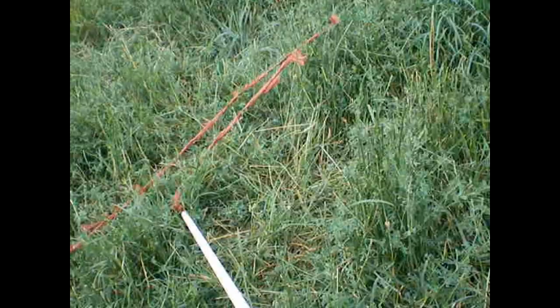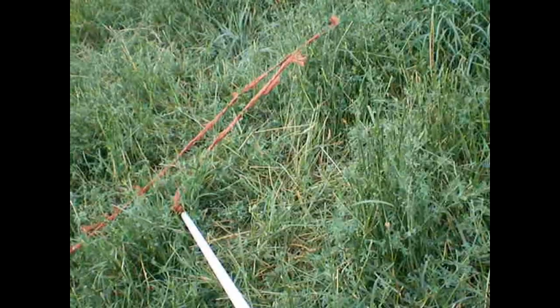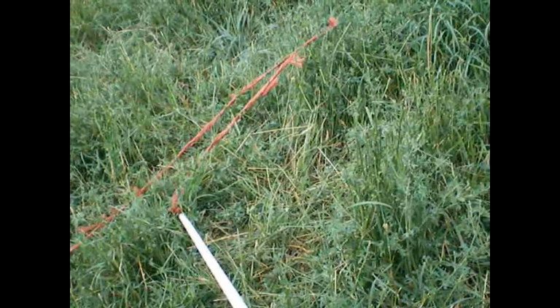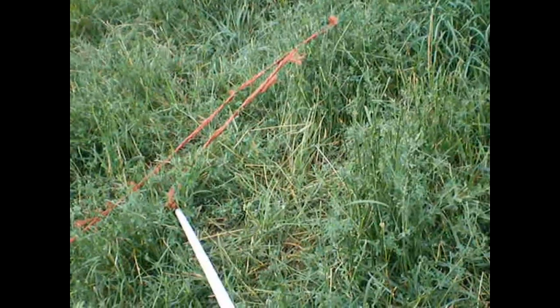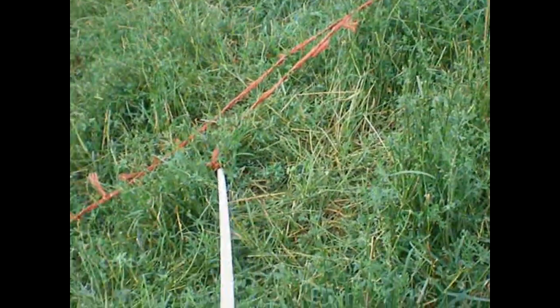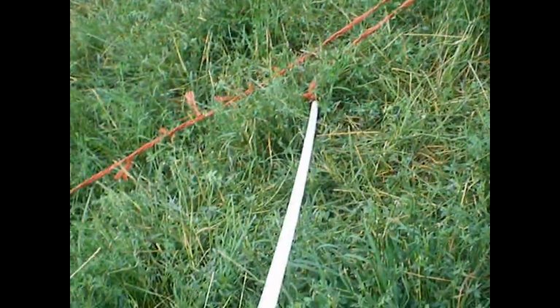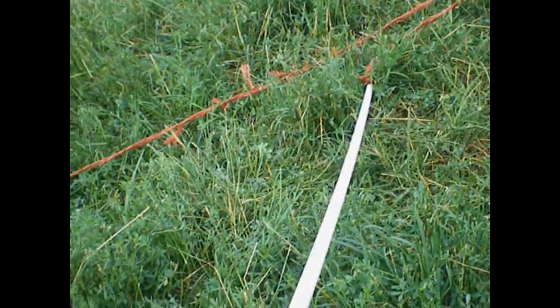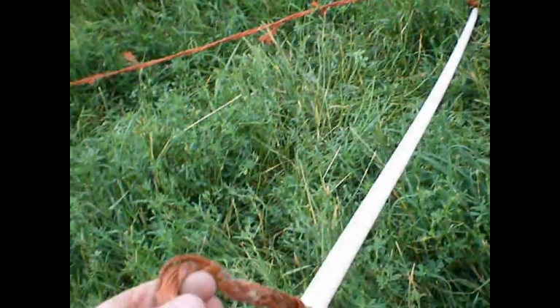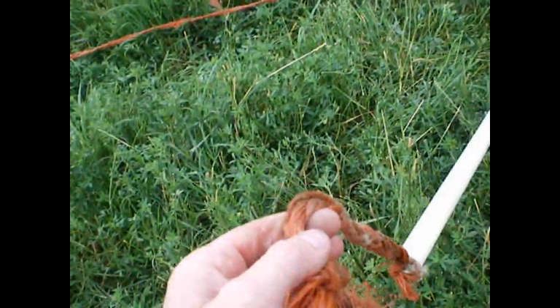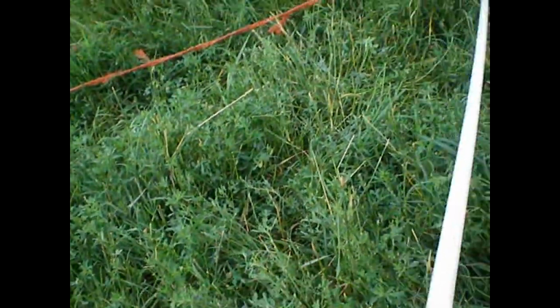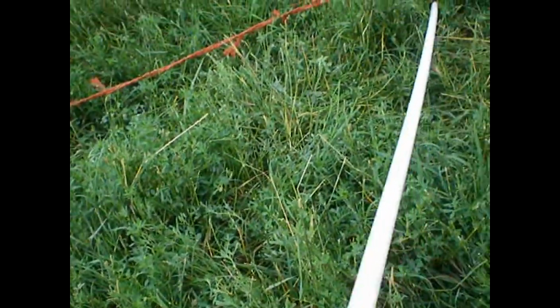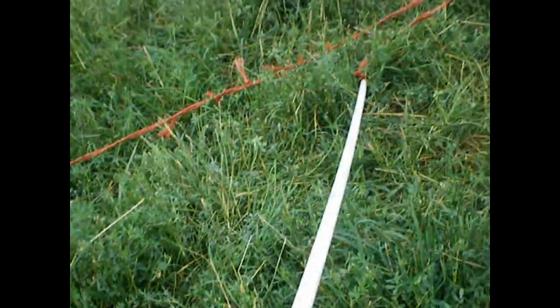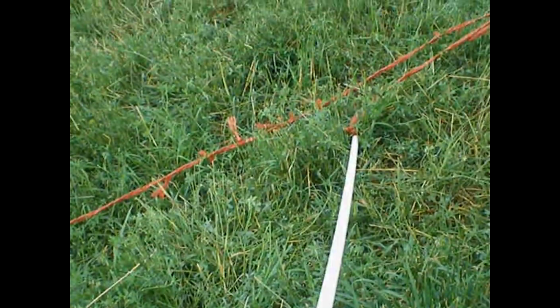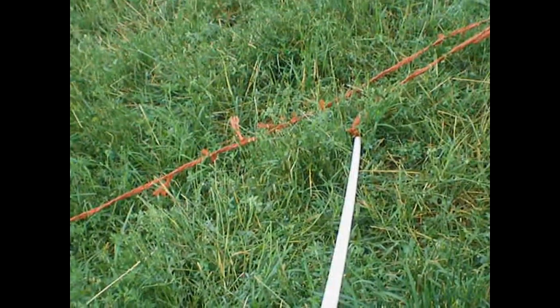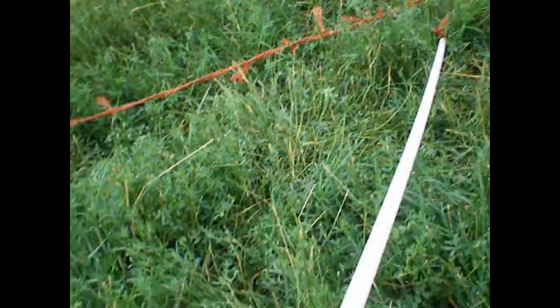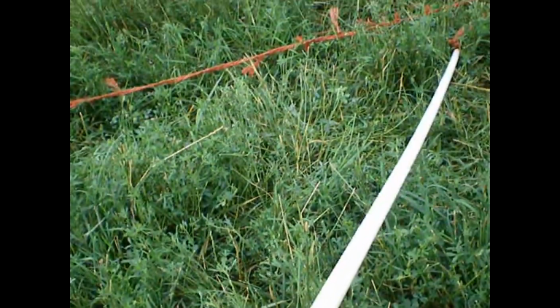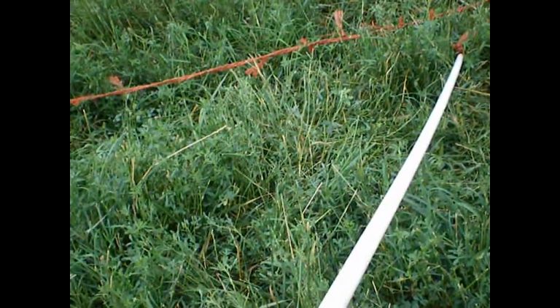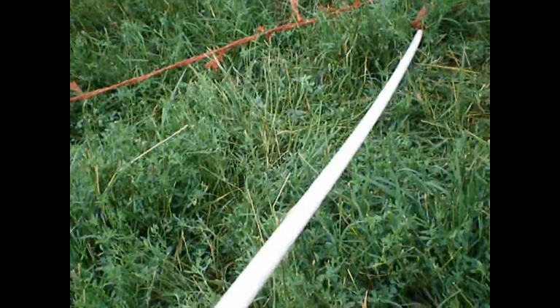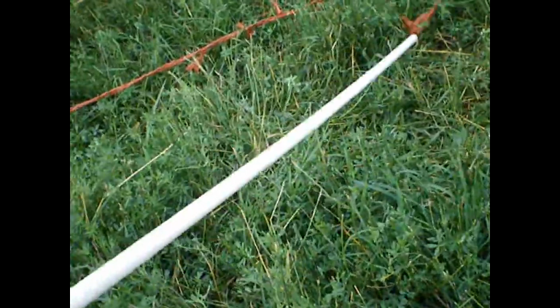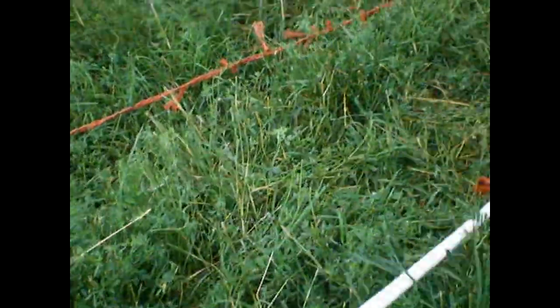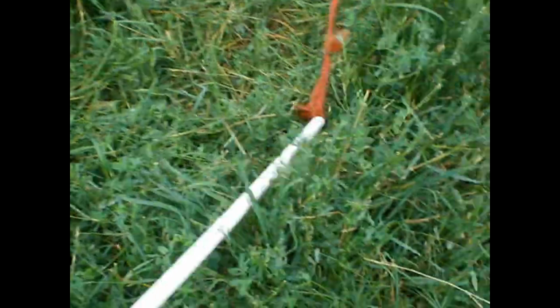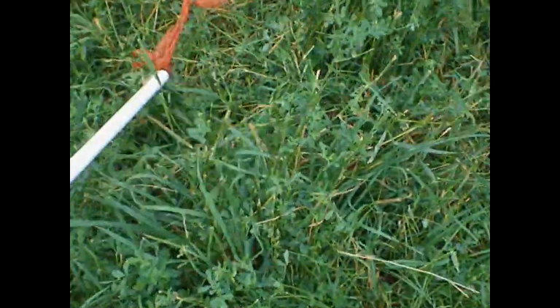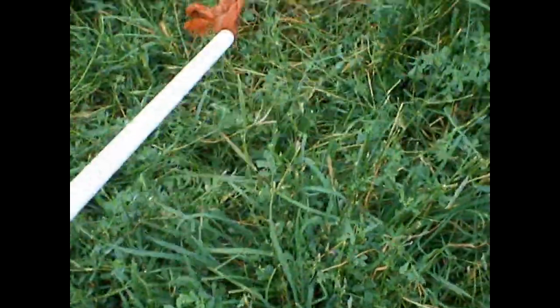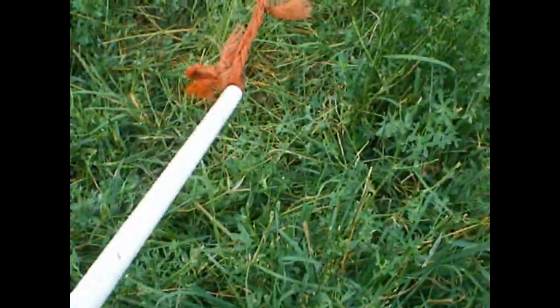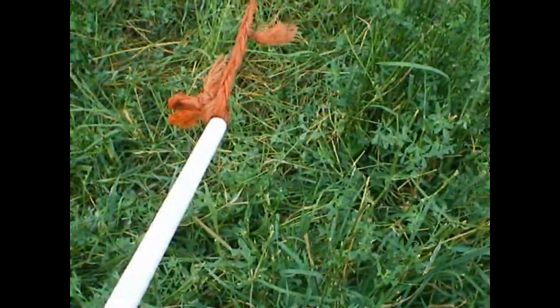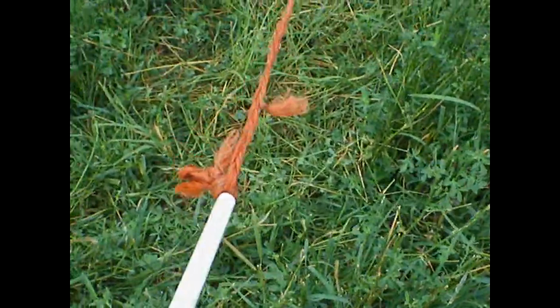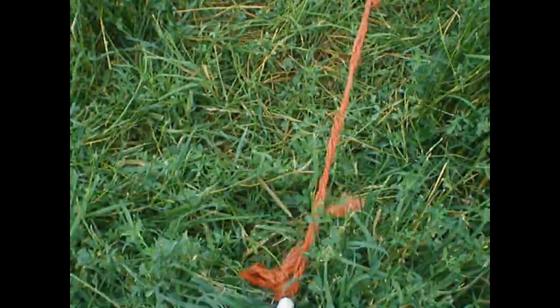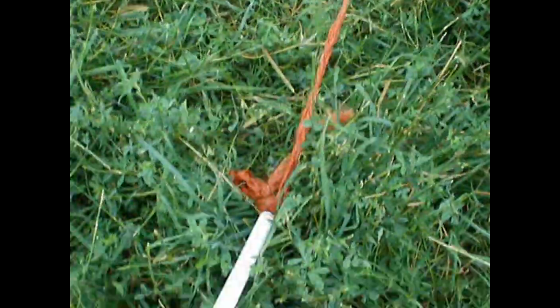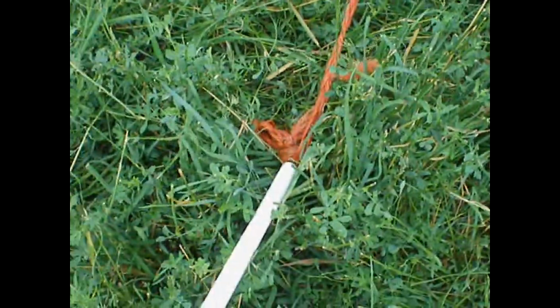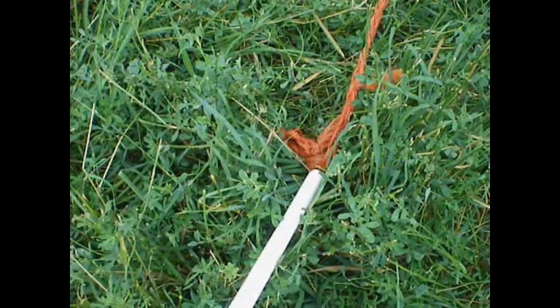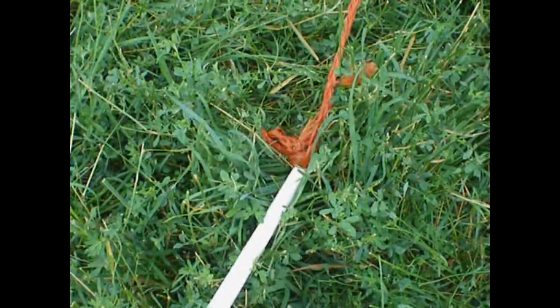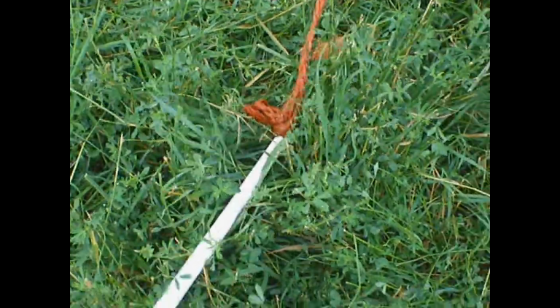So we were having problems with this when we first started tethering them. So this is what I invented. You put PVC and then you put a big knot down there at the bottom so it can't travel.